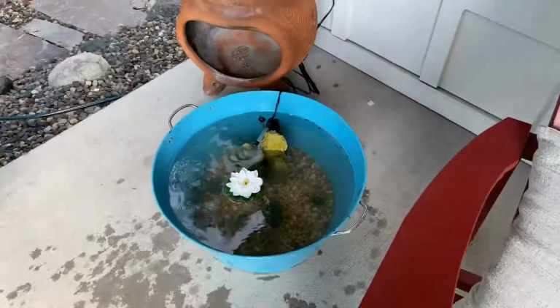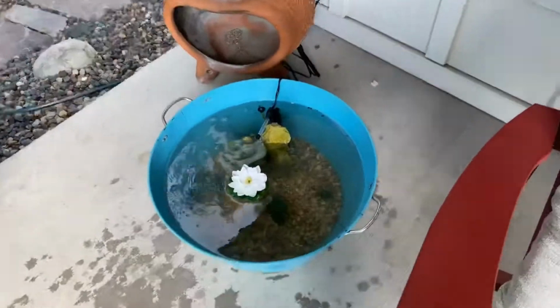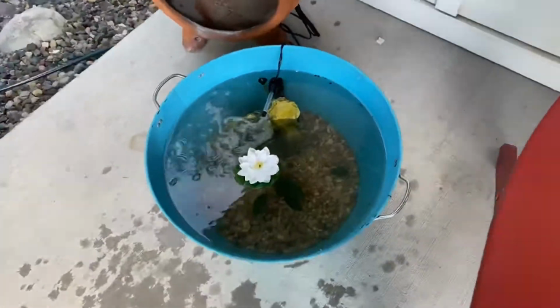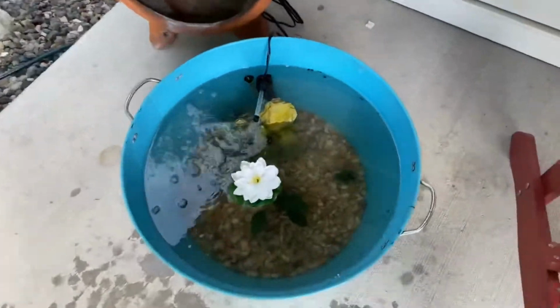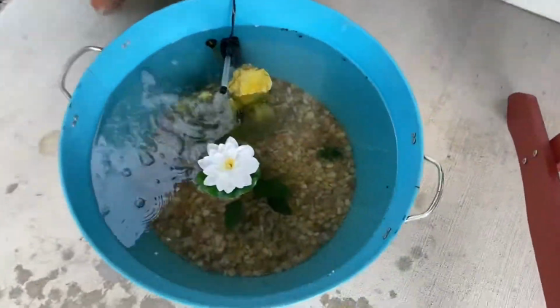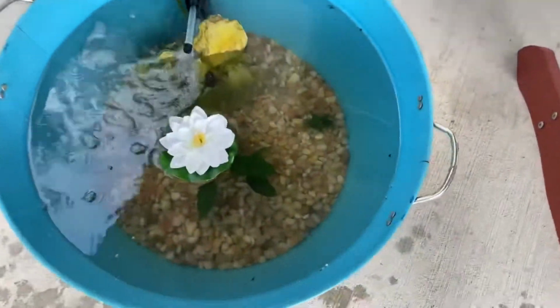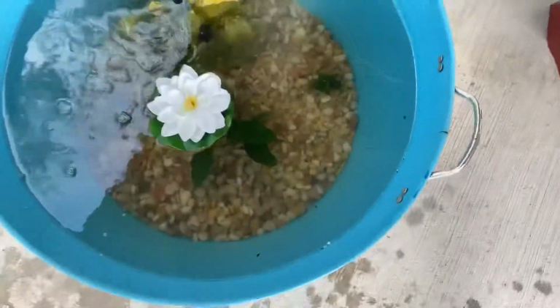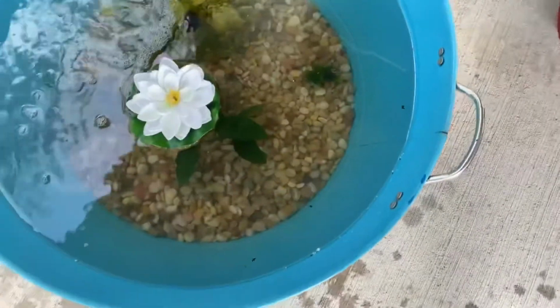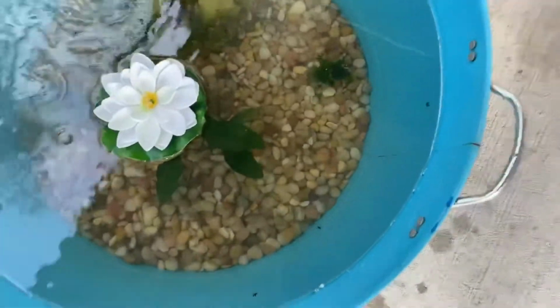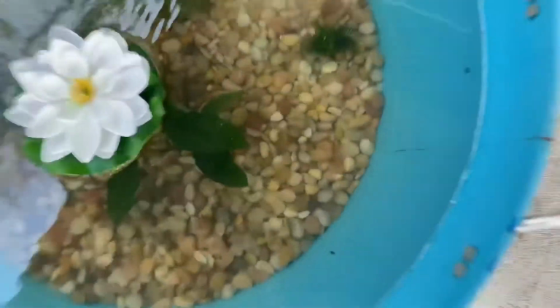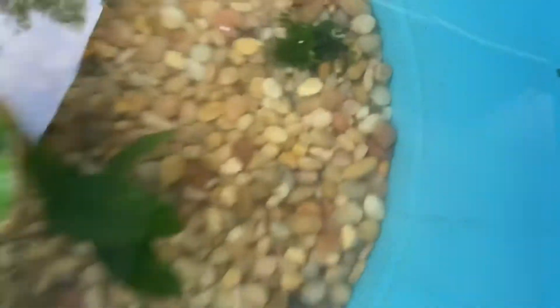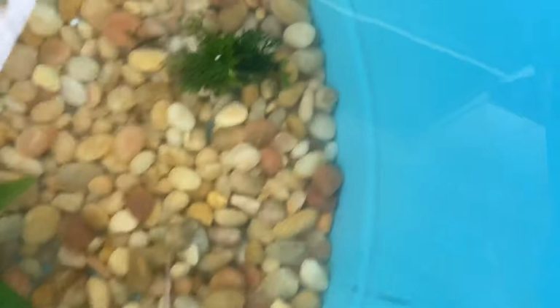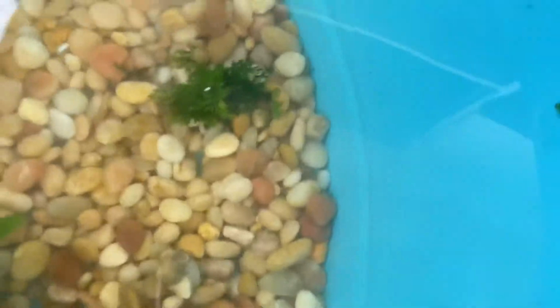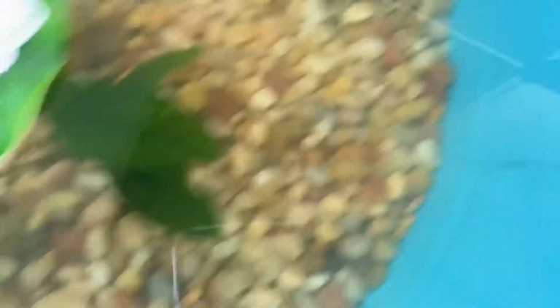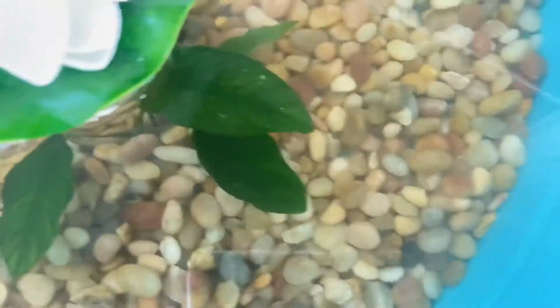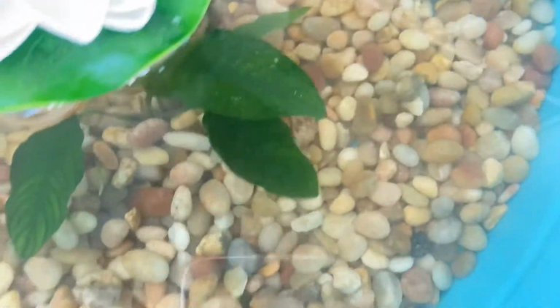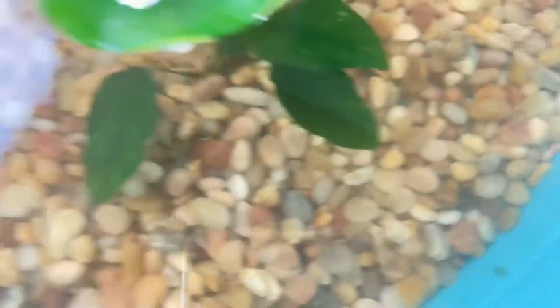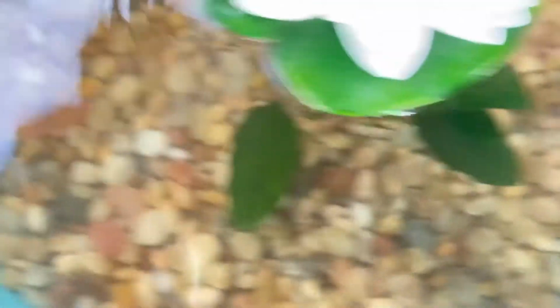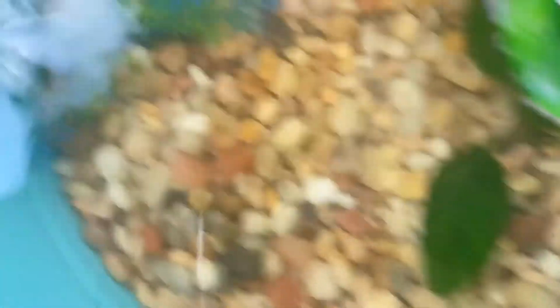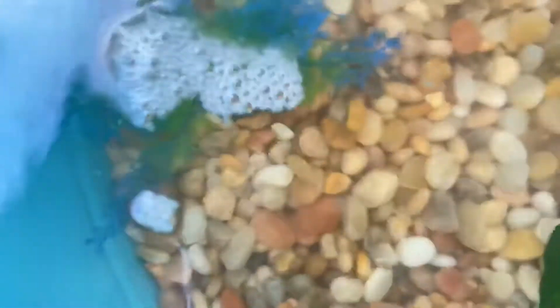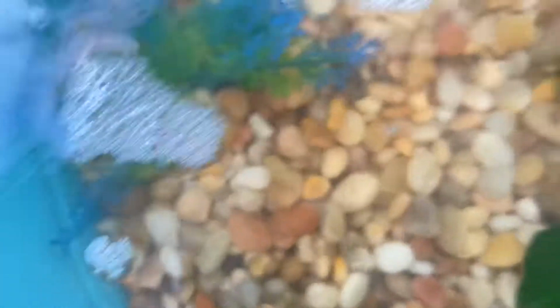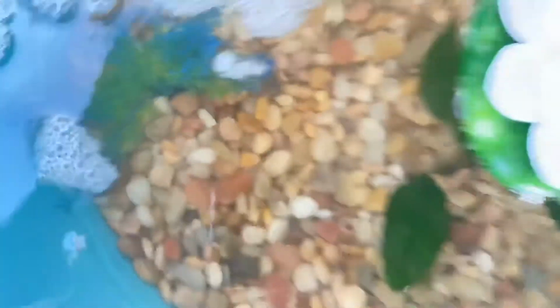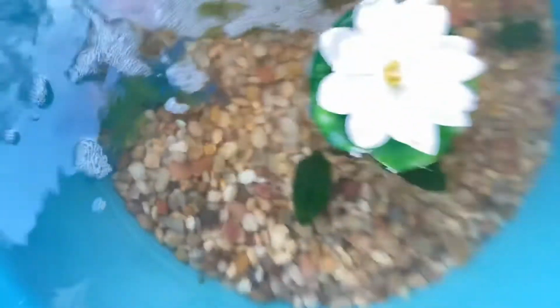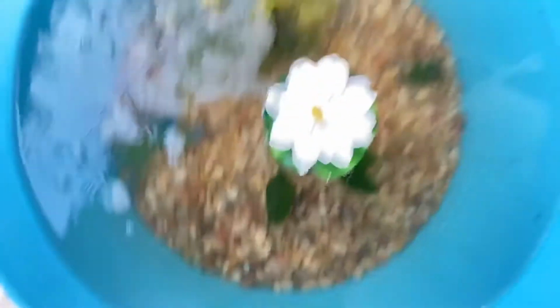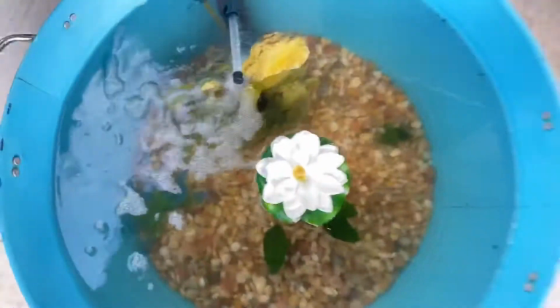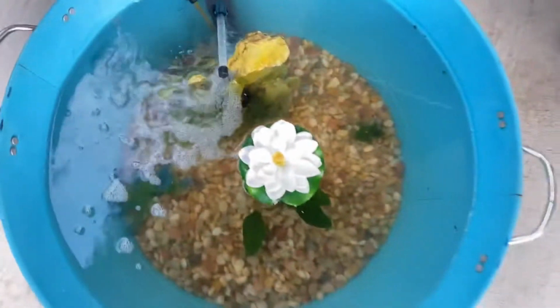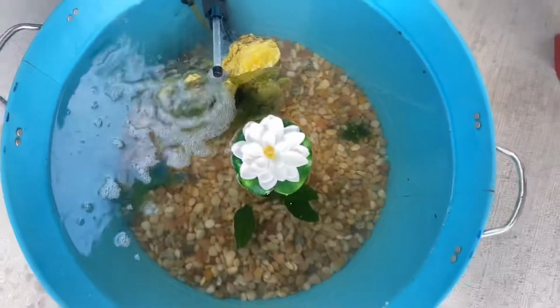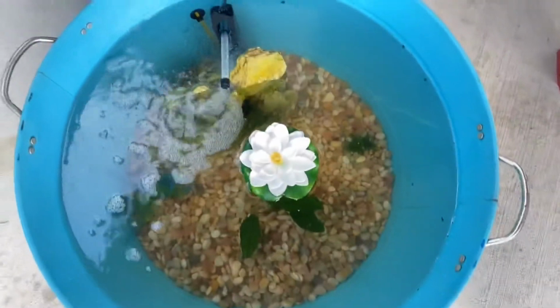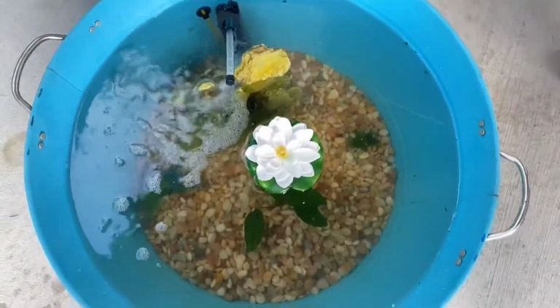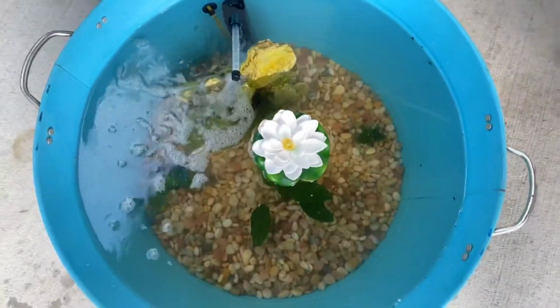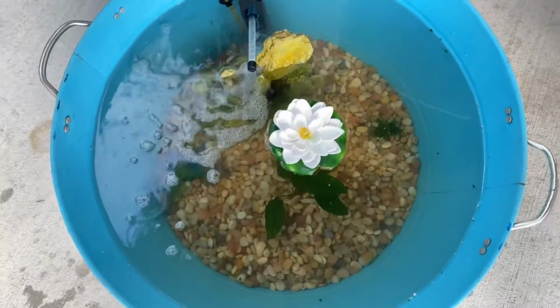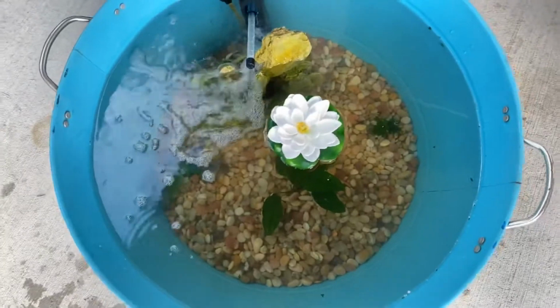Everything's in now. I got that little lily pad that just floats around, a live plant right there, another live plant there, and then a fake plant there as well. It looks good, so I'm going to go get some fish for it right now.